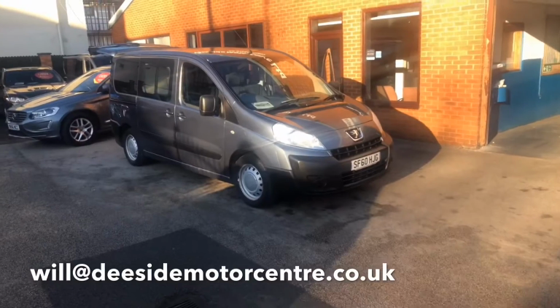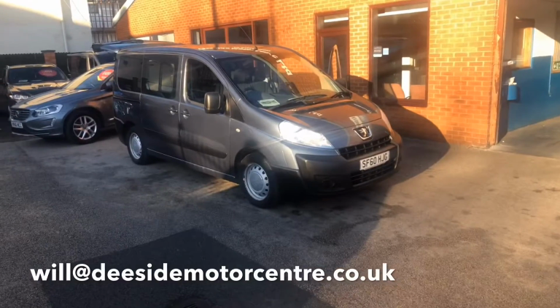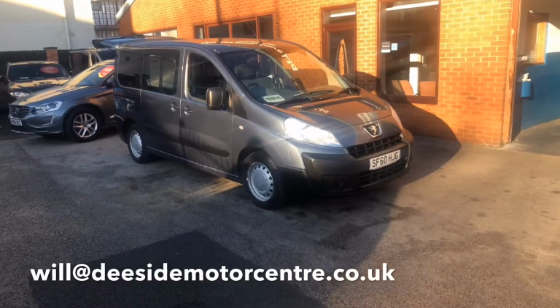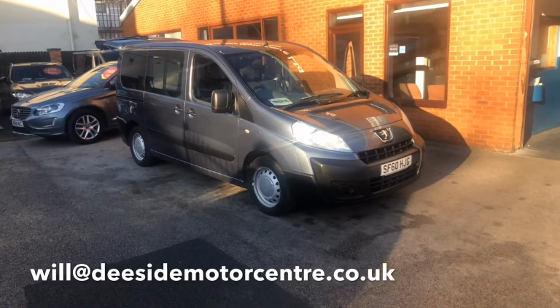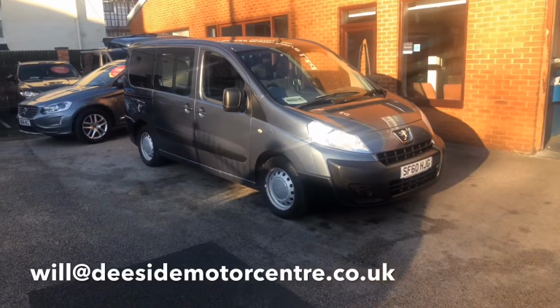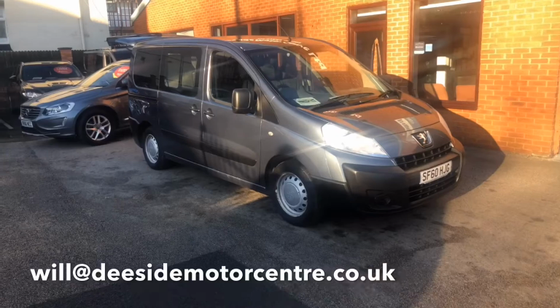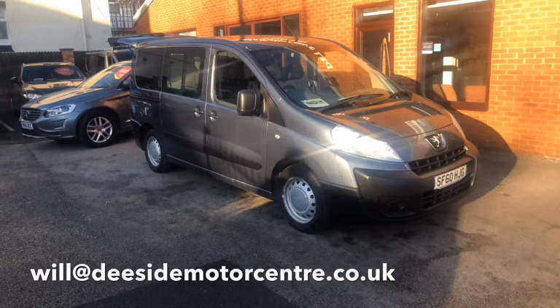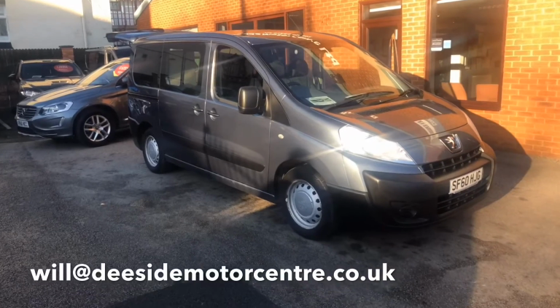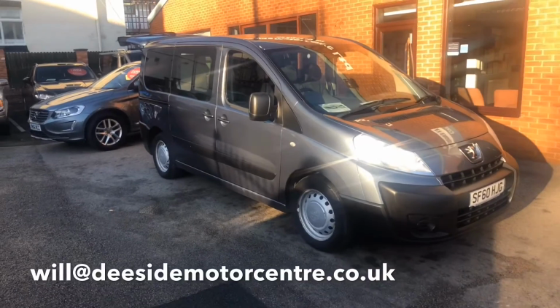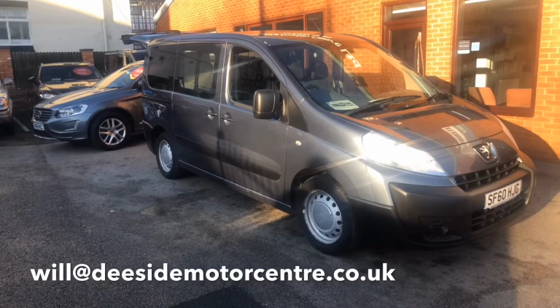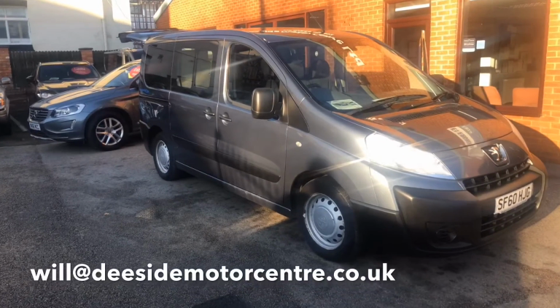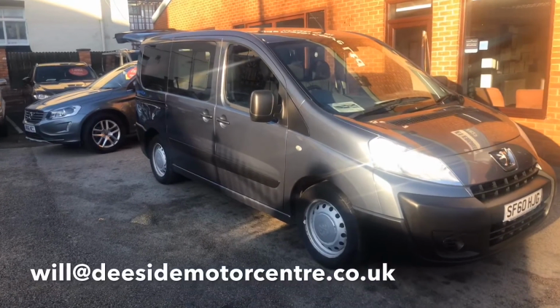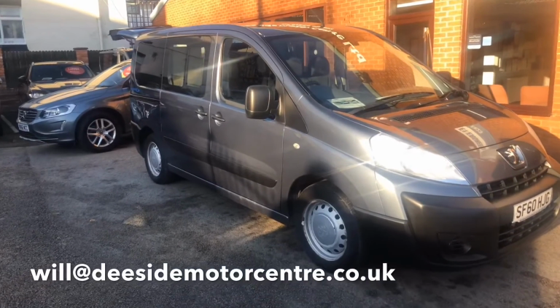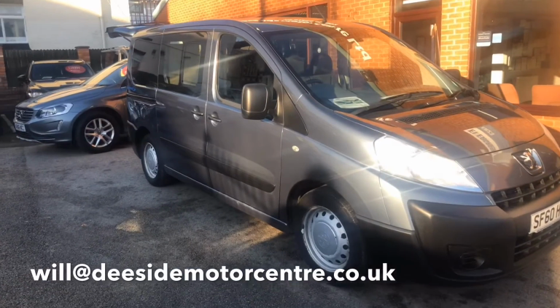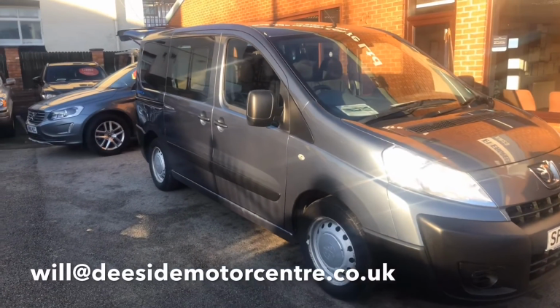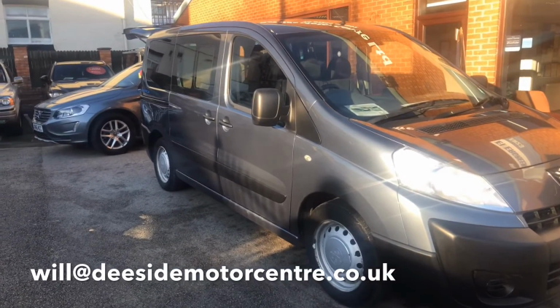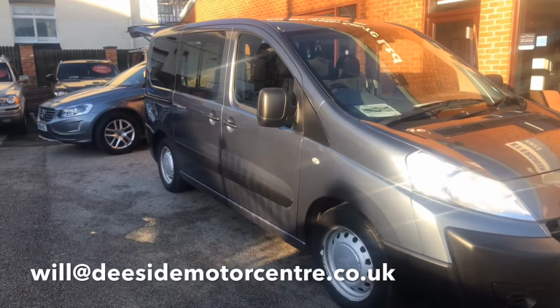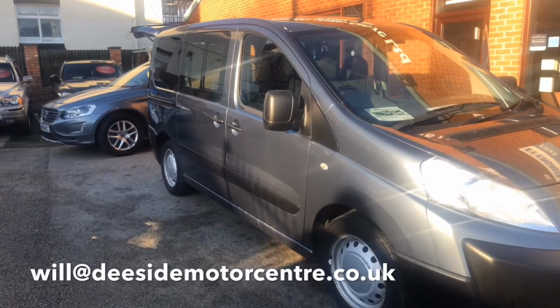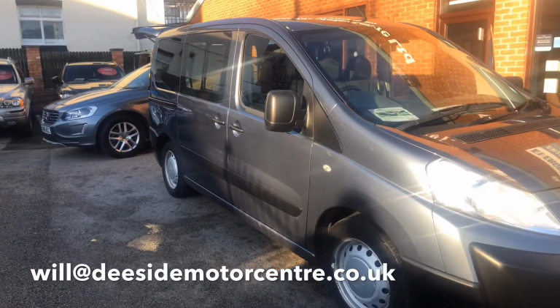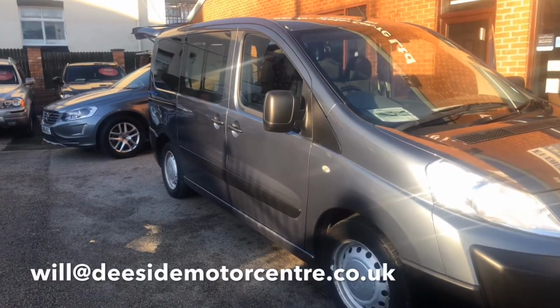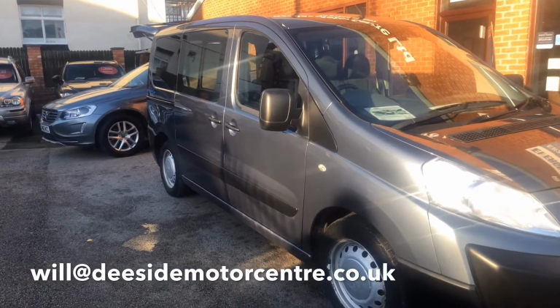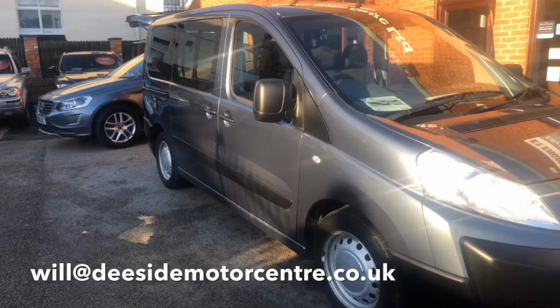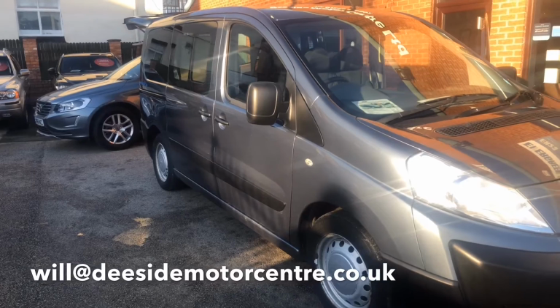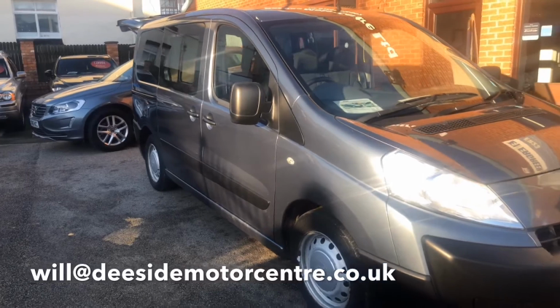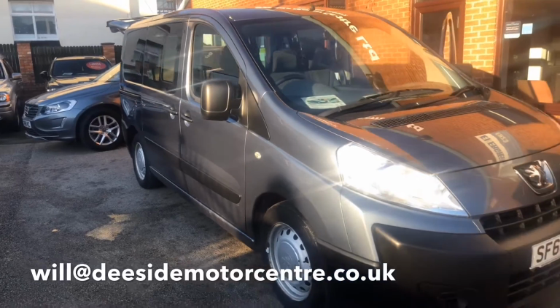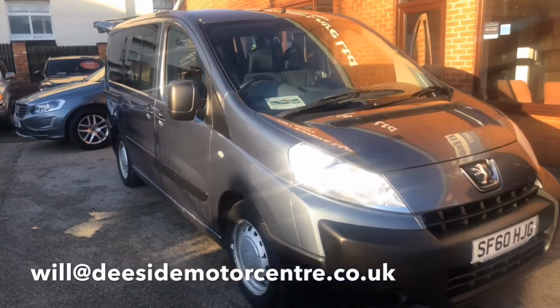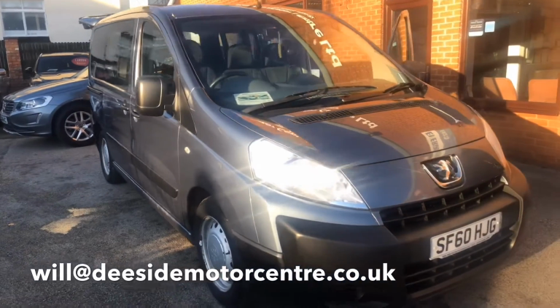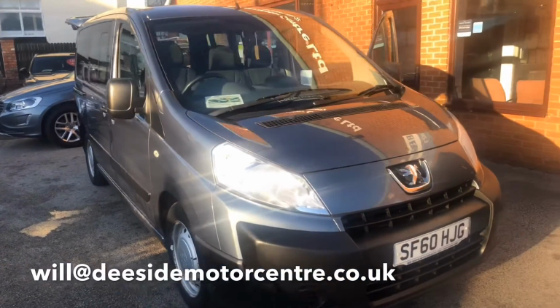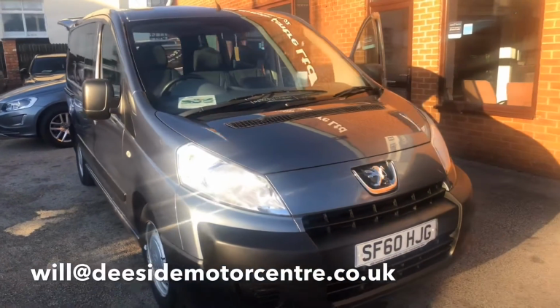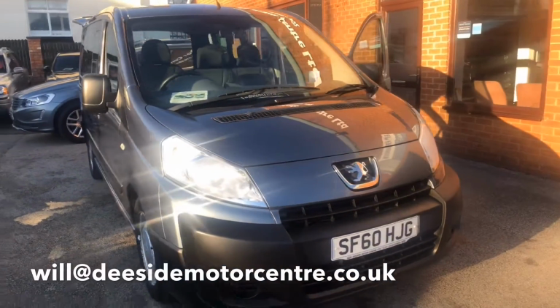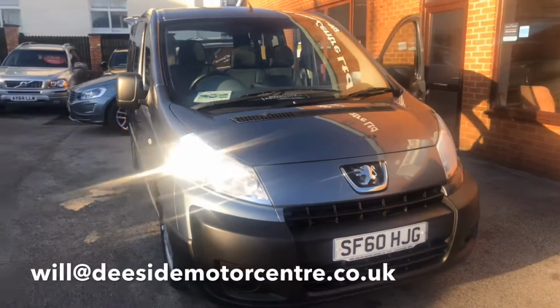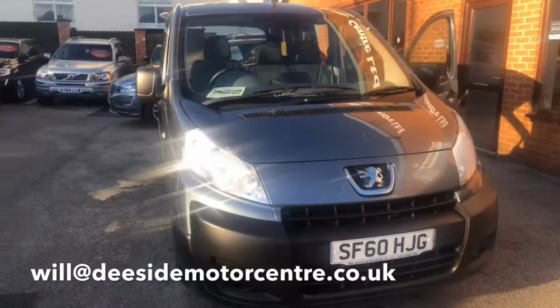Here we have something a little bit different for you. It's our Peugeot Expert. It's a 1.6 TDI, it's diesel, manual, 2010 on a 60 plate.